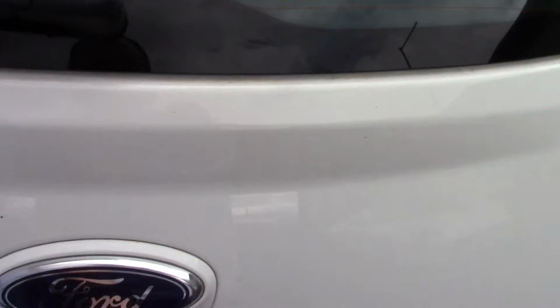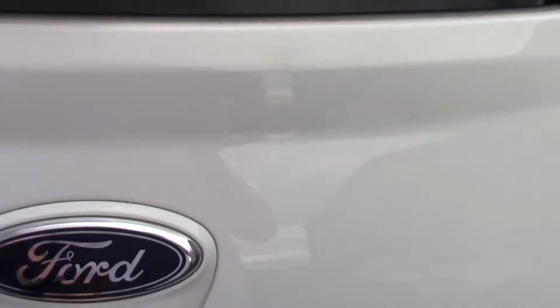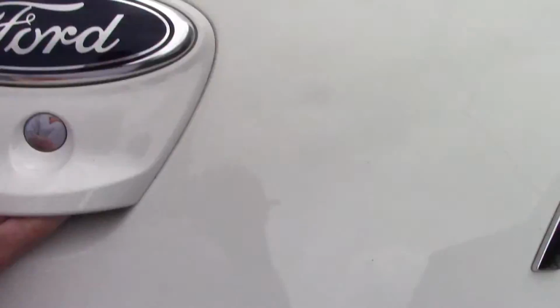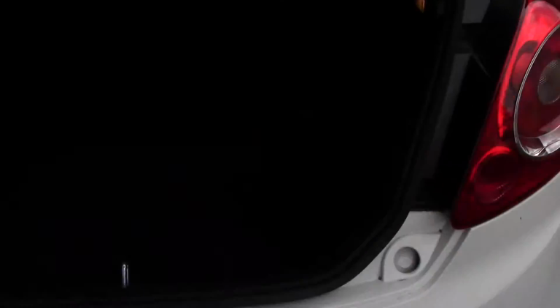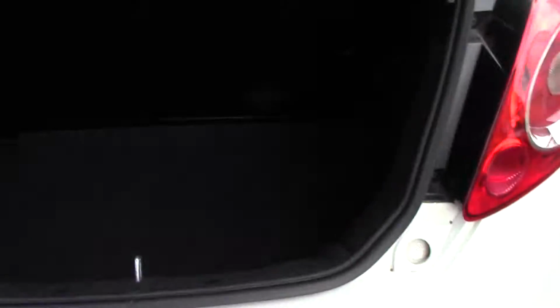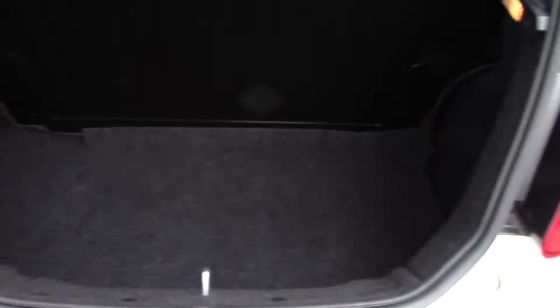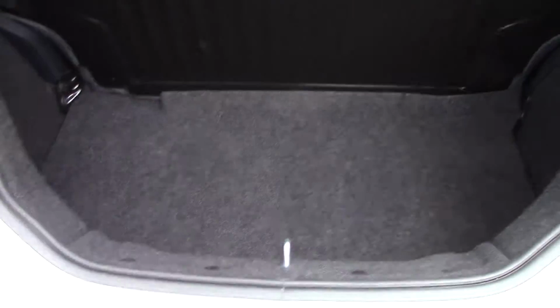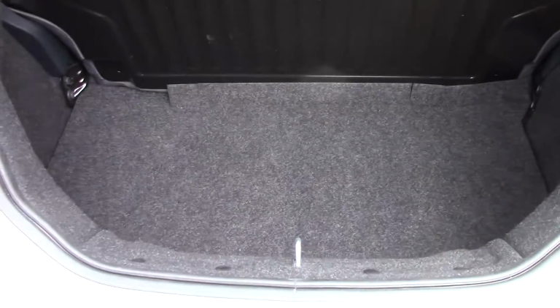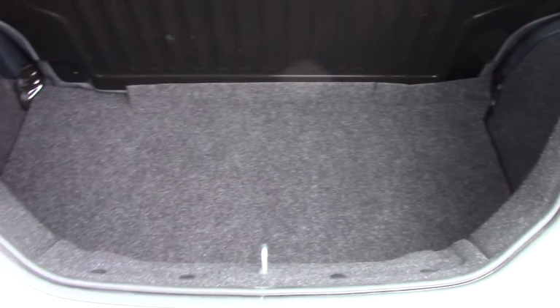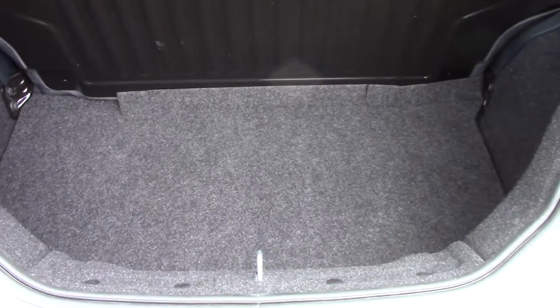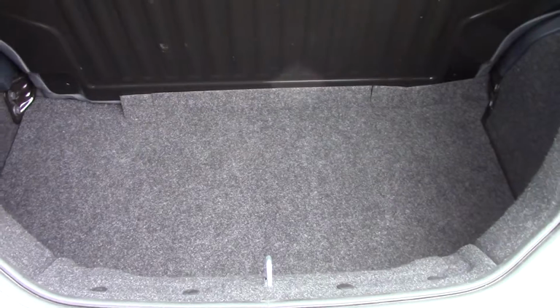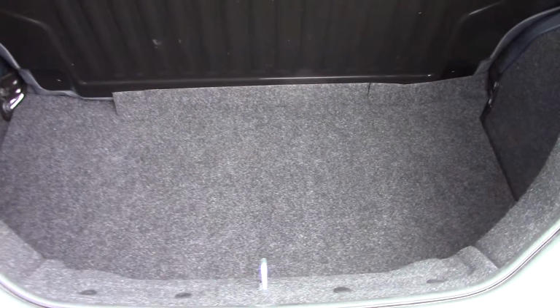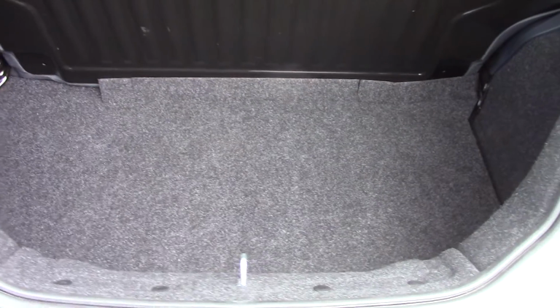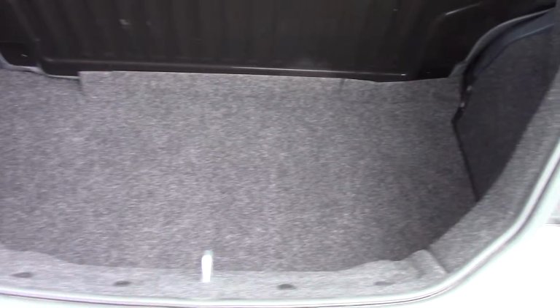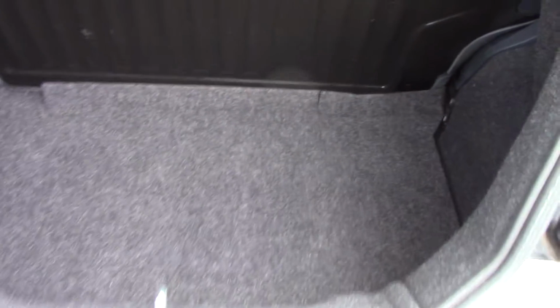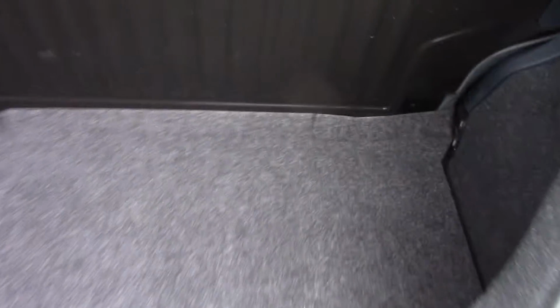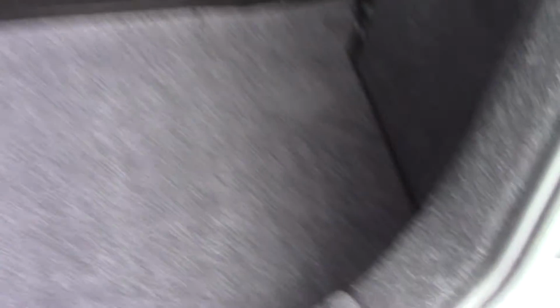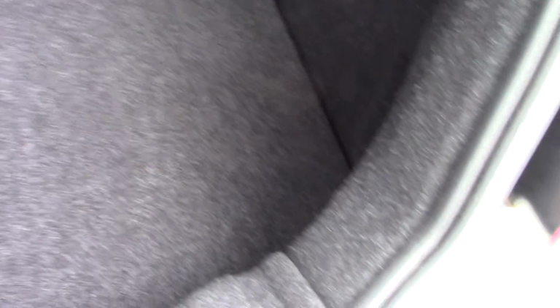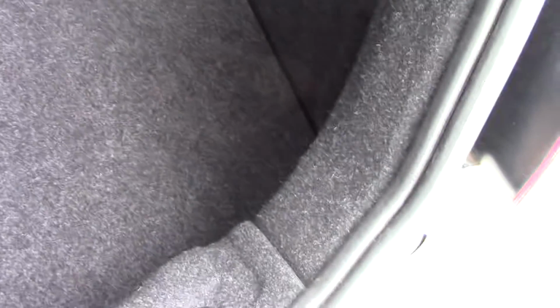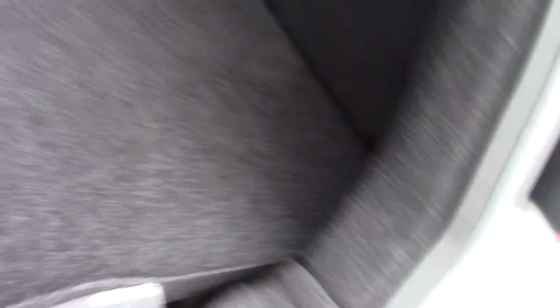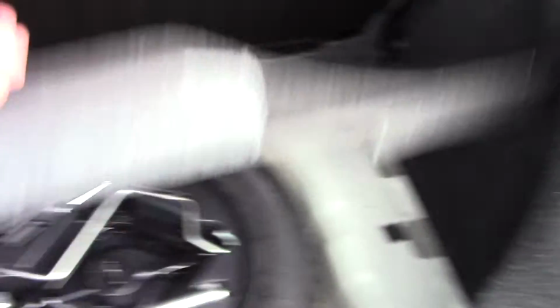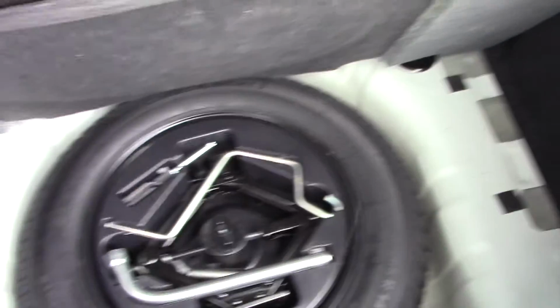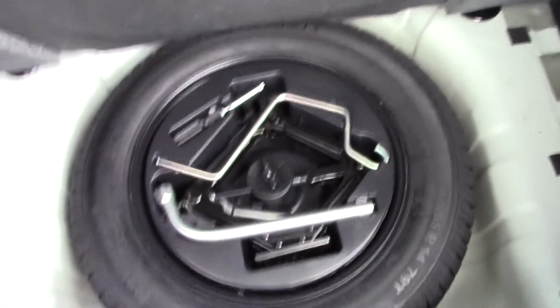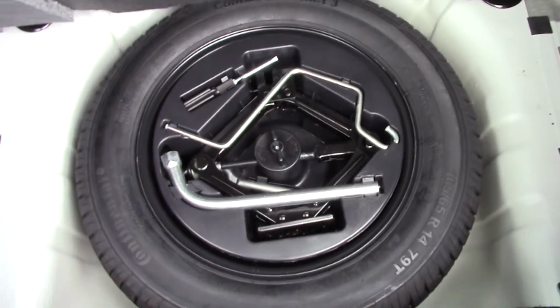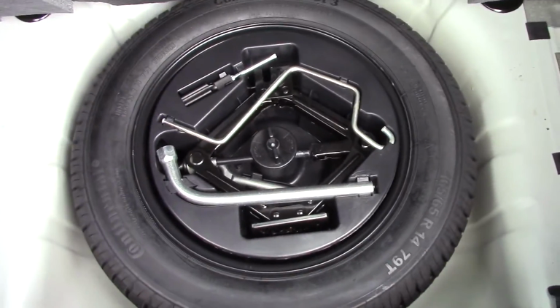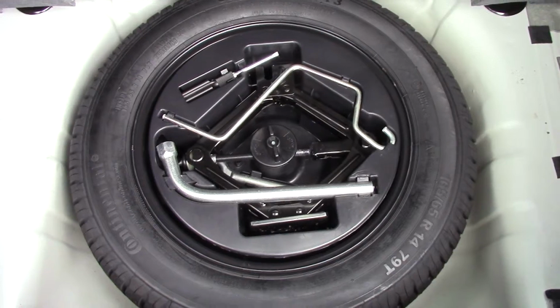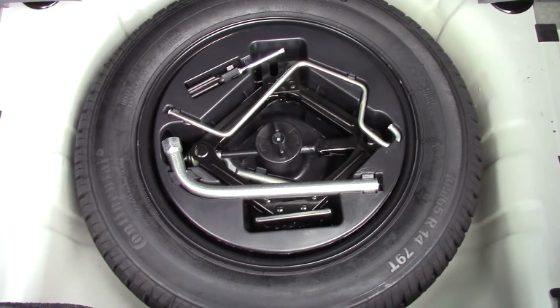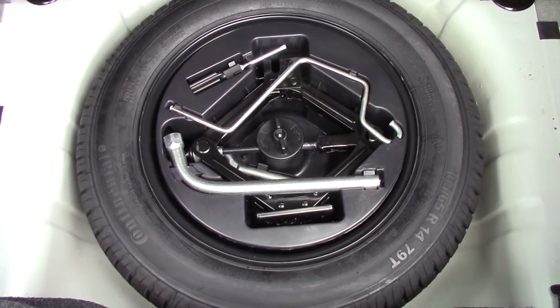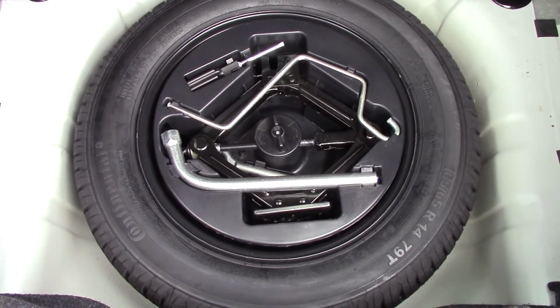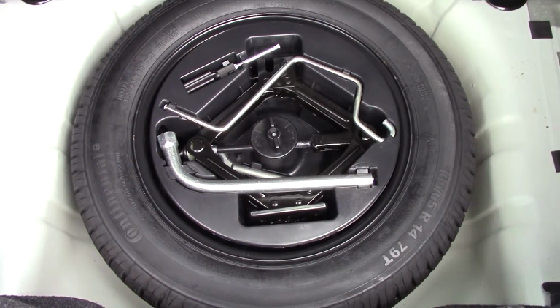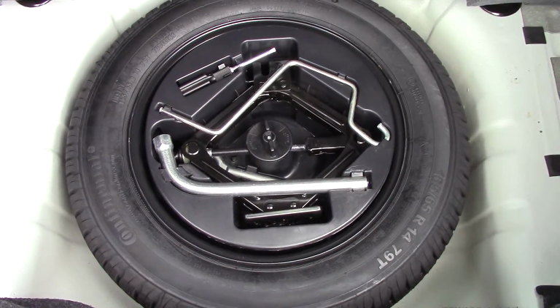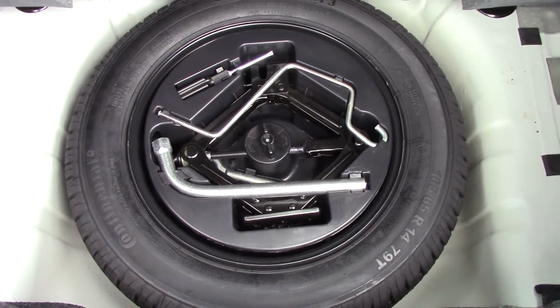Going towards the rear, we open up the boot. There's all the boot space. And if we lift up the carpet you've got your spare wheel and tool kit.